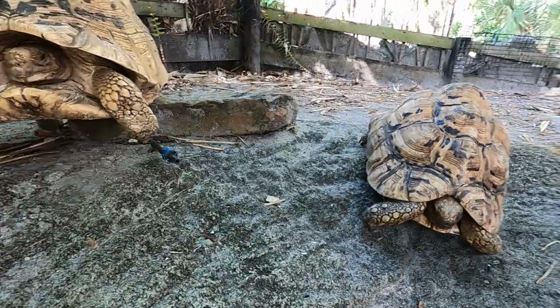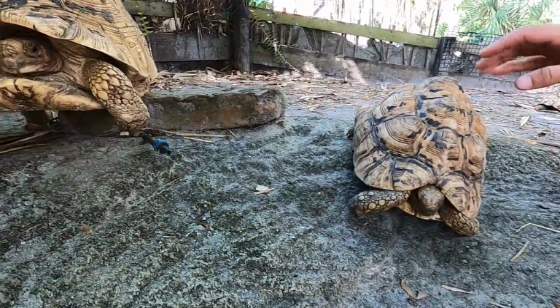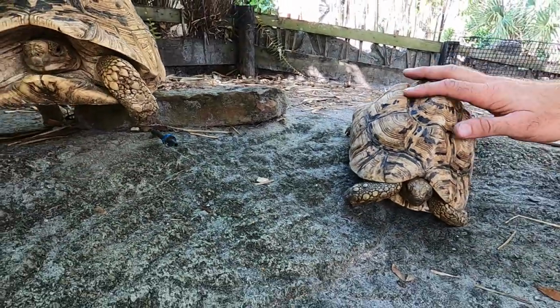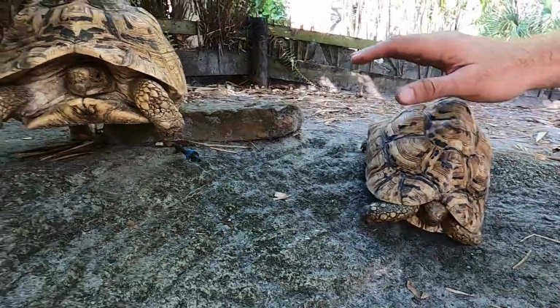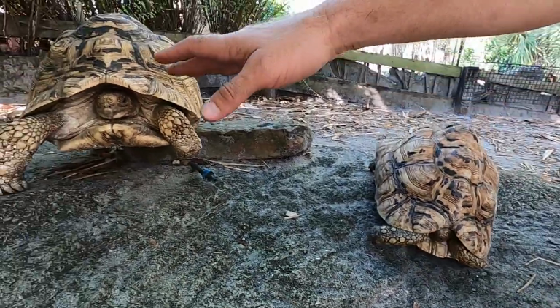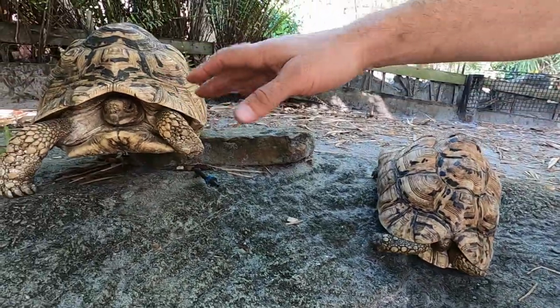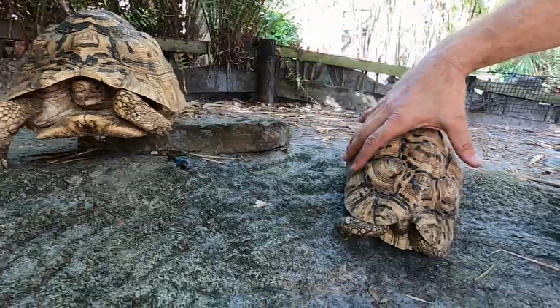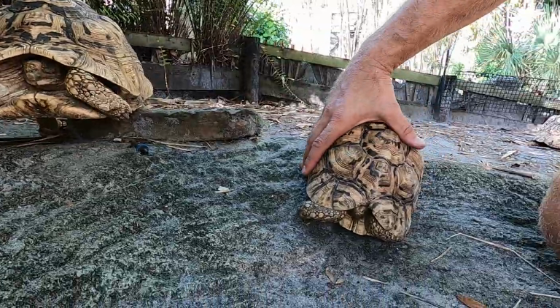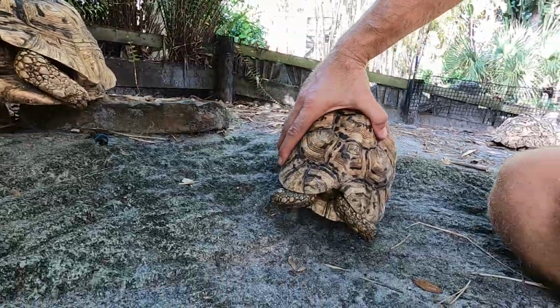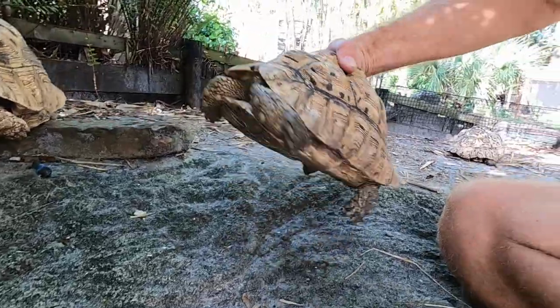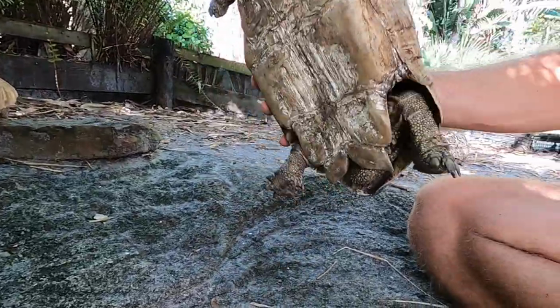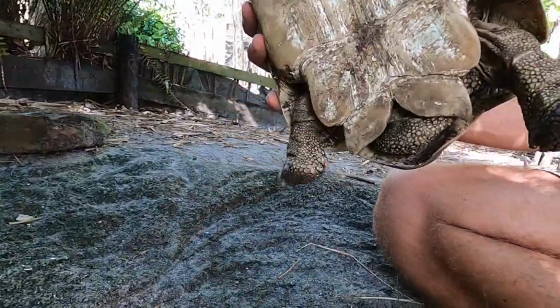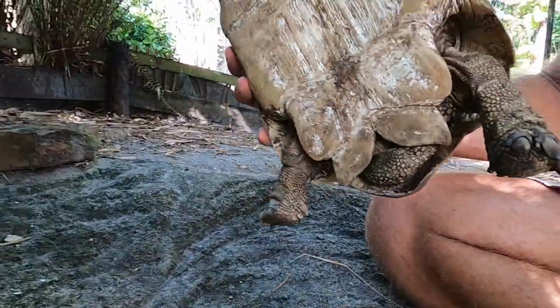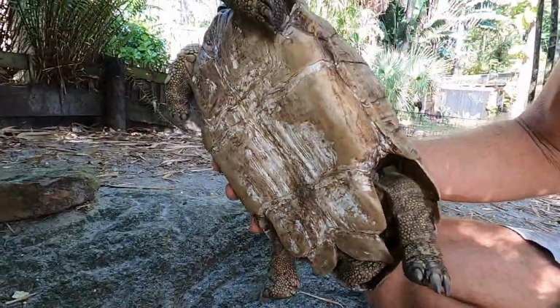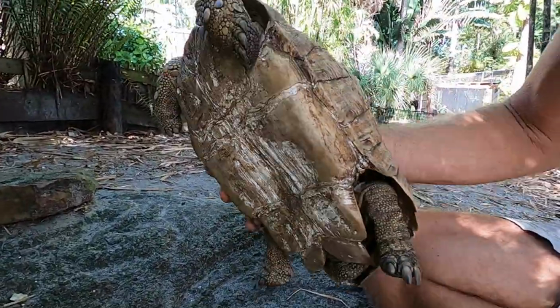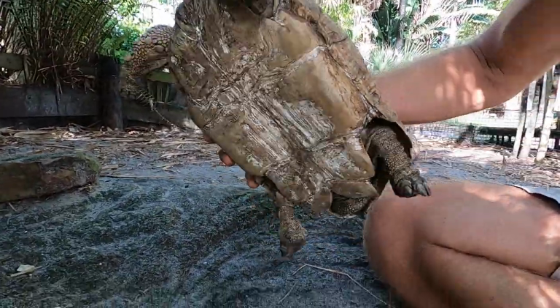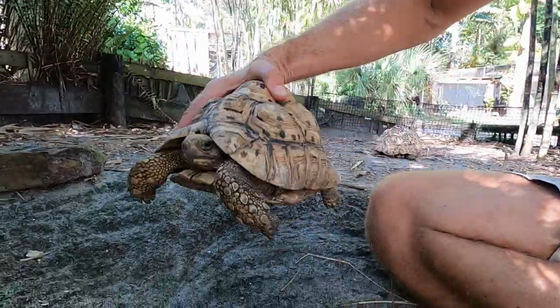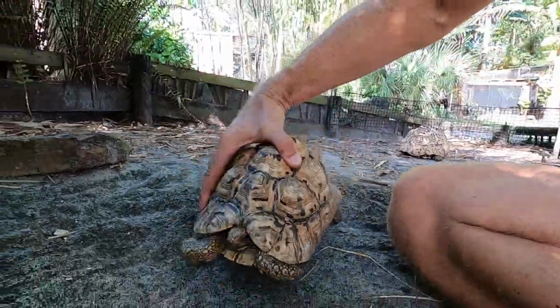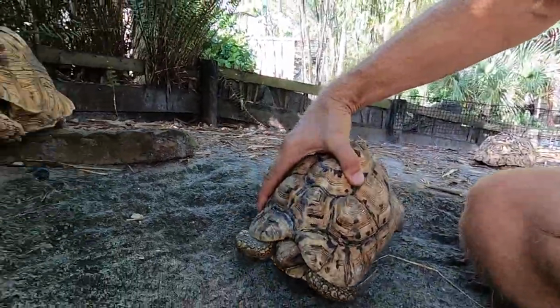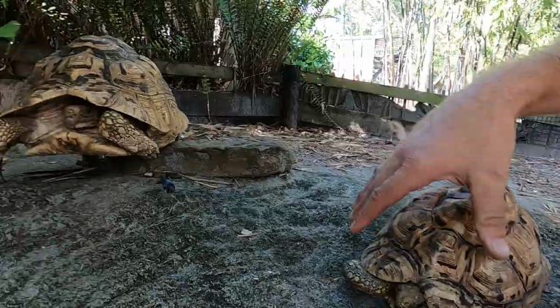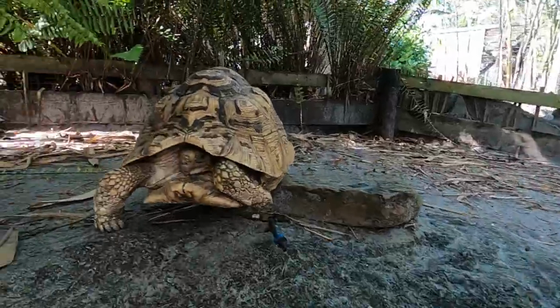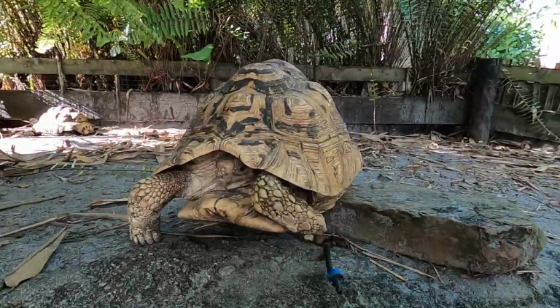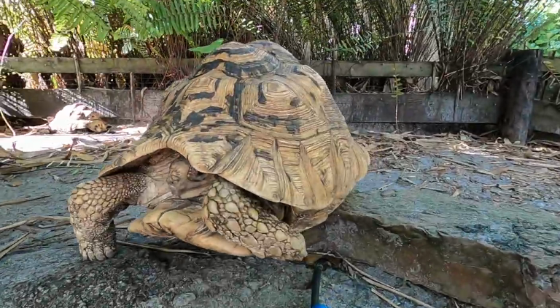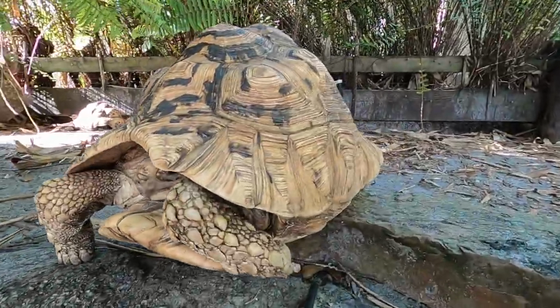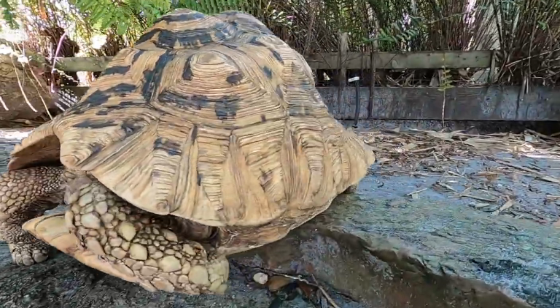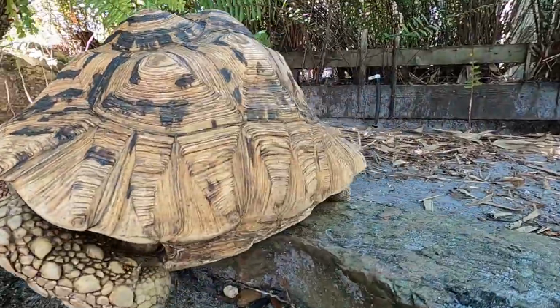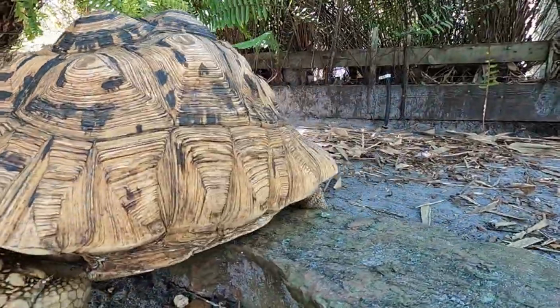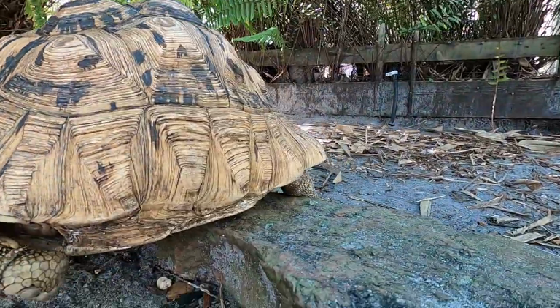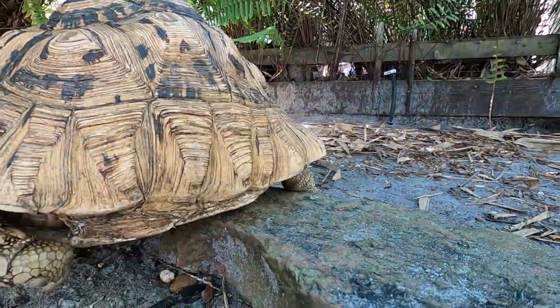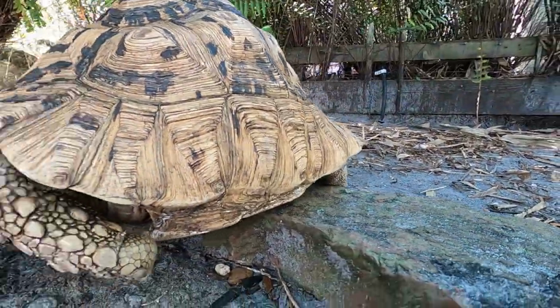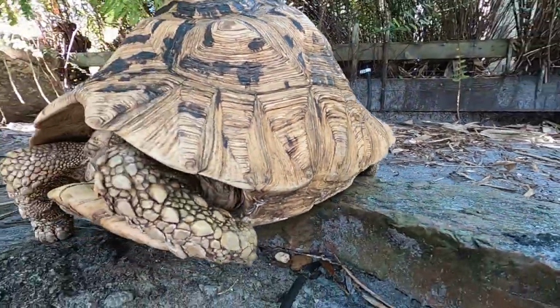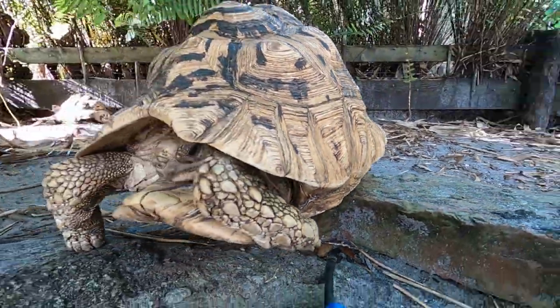We have a male right here and a female here. Males are going to have a long tail and a concave plastron. The females are going to have a flat plastron and short tail.